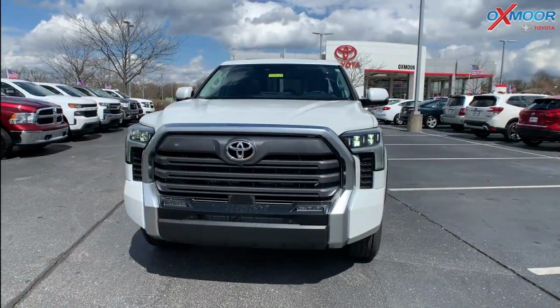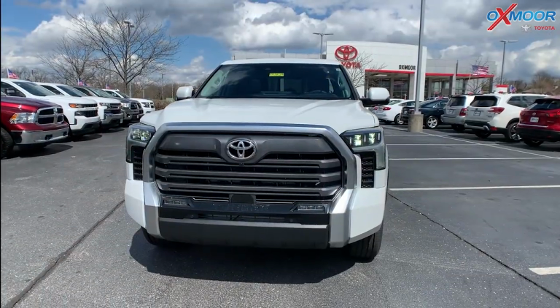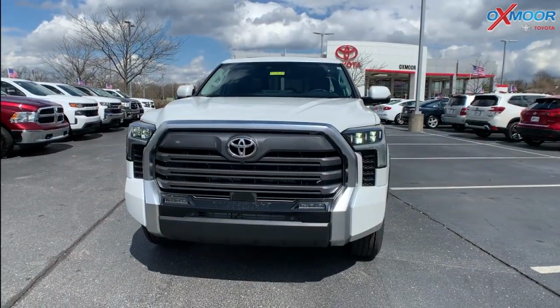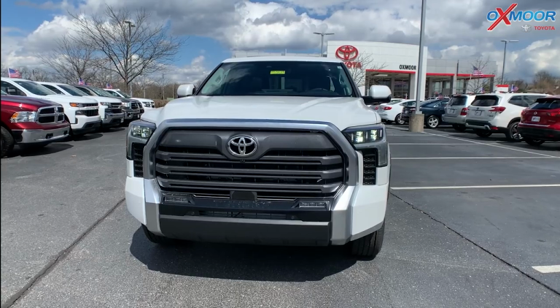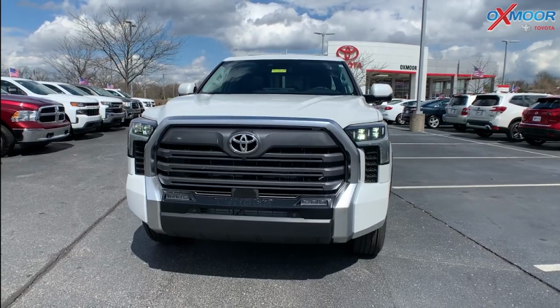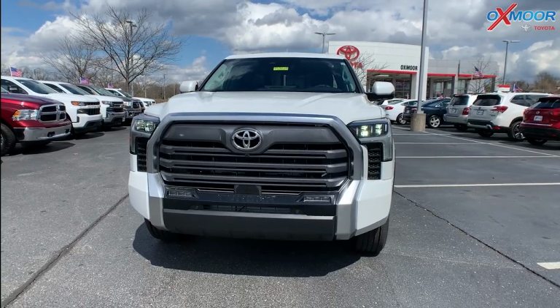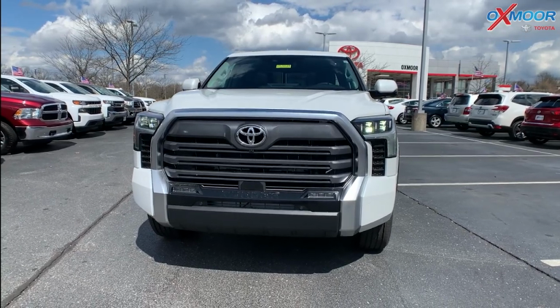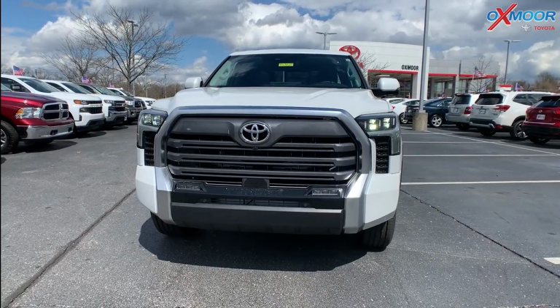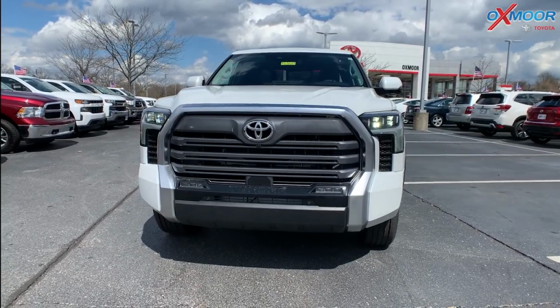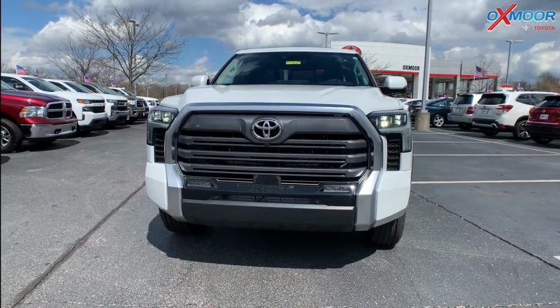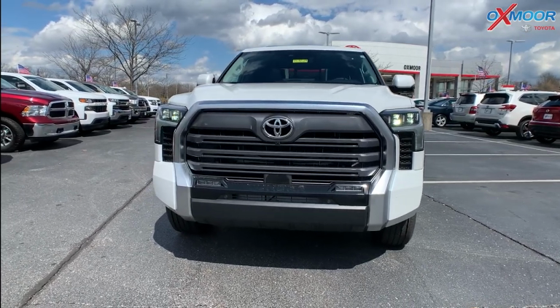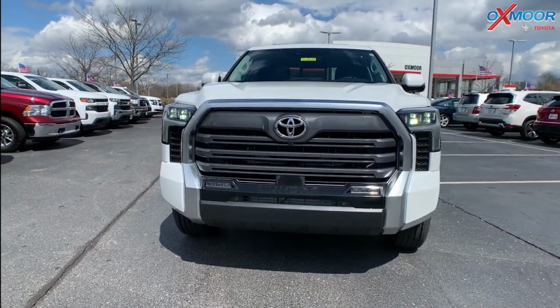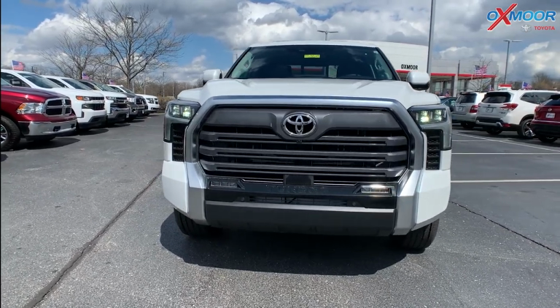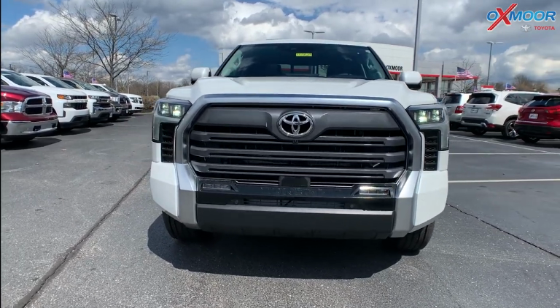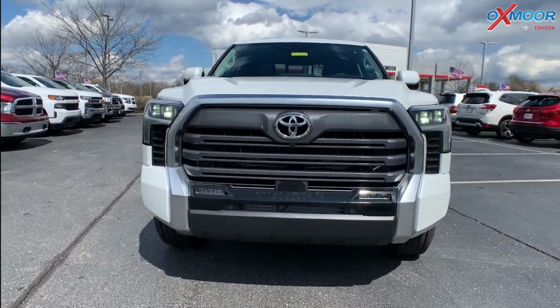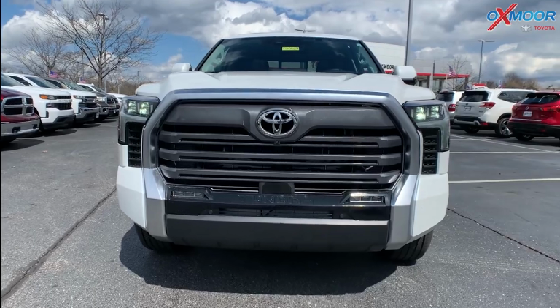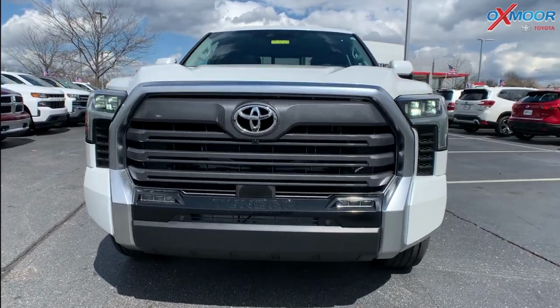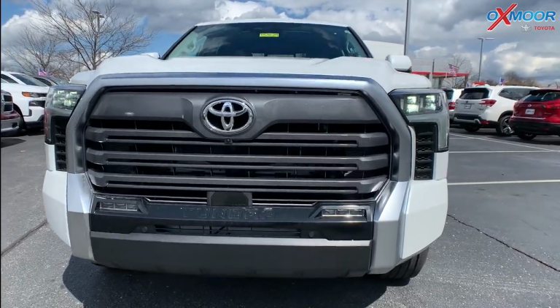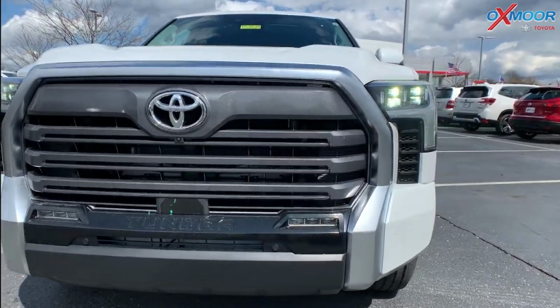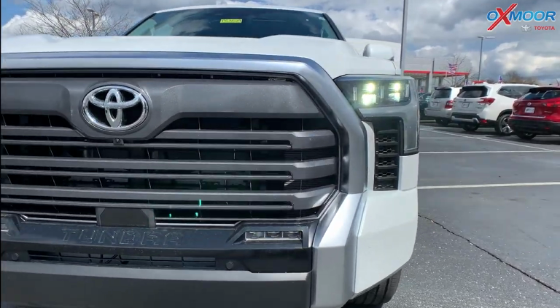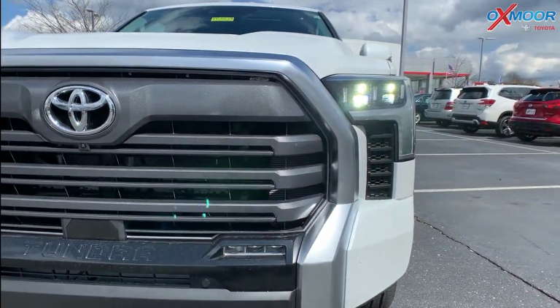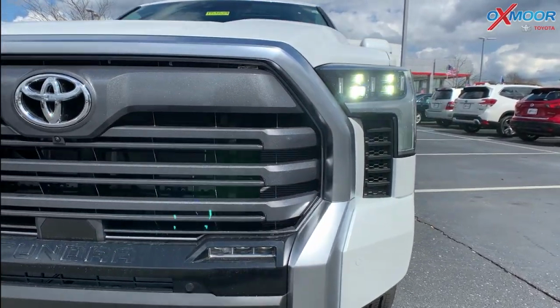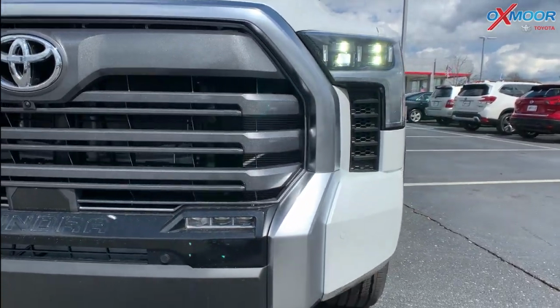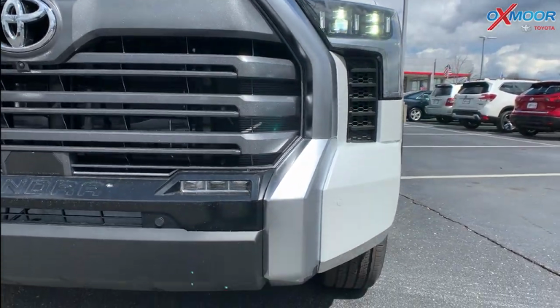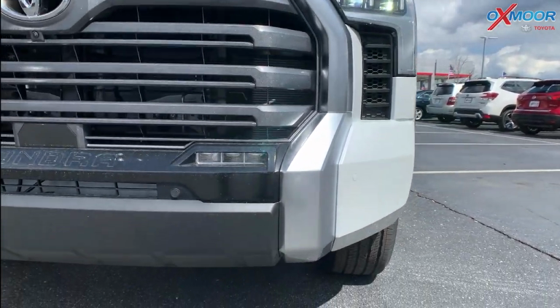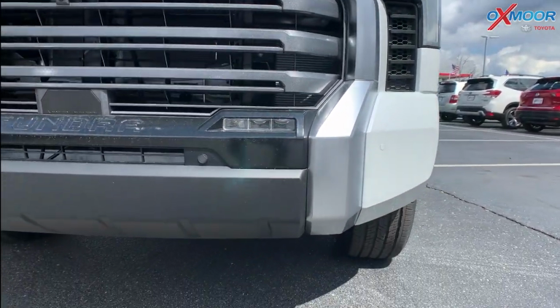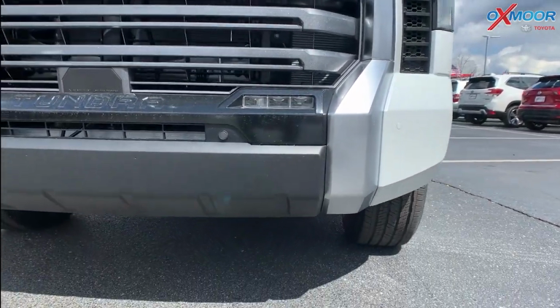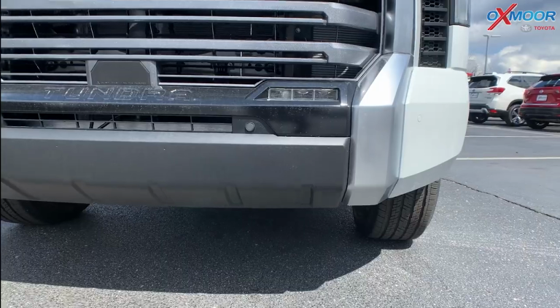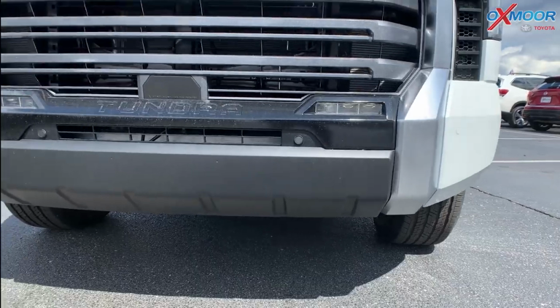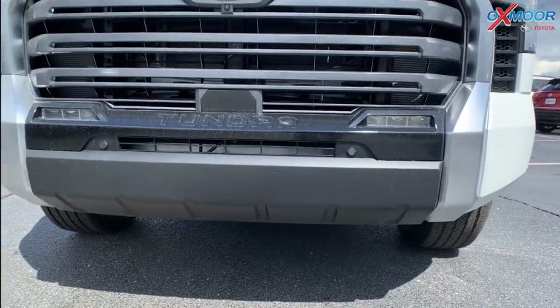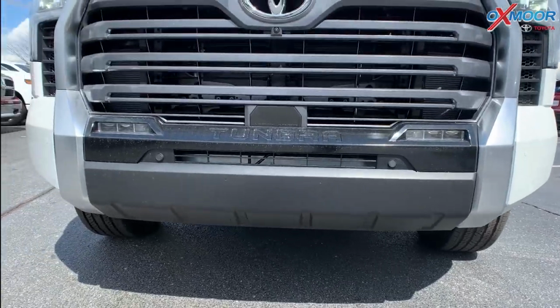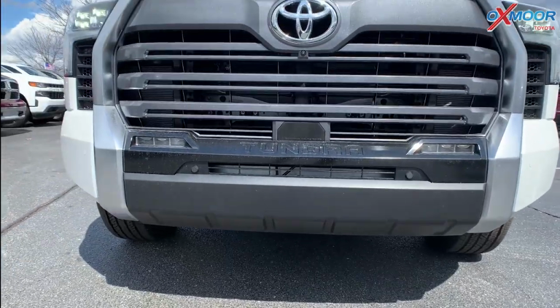One of the packages this one has is the Limited Premium Package. It's going to include your premium LED headlights and the Daylight Running Lights as well. And this one will have the Towing Technology Package.